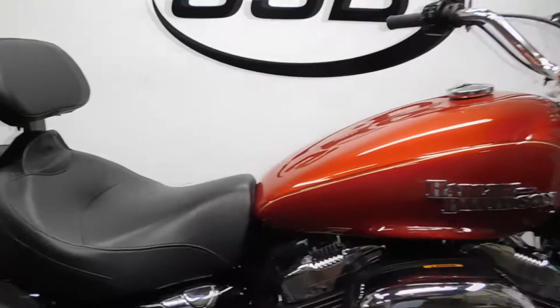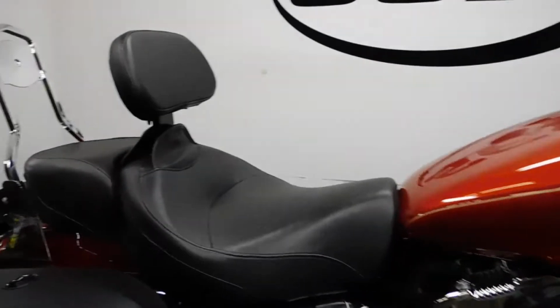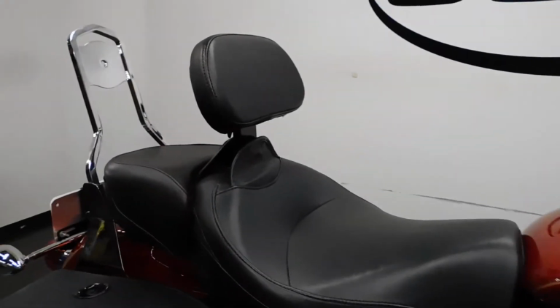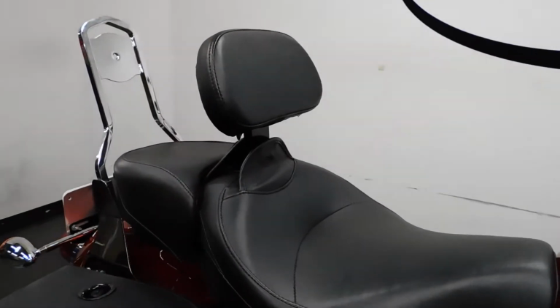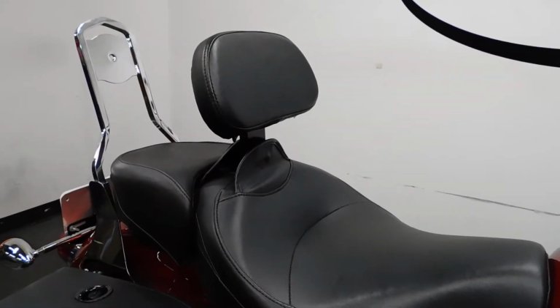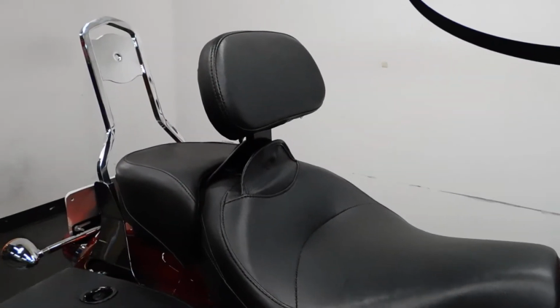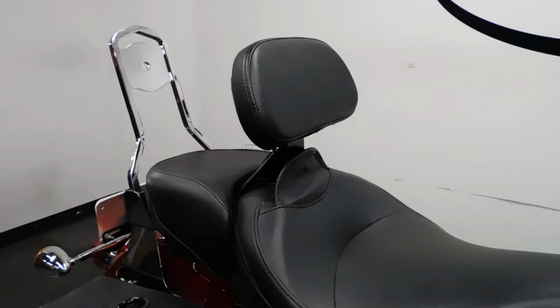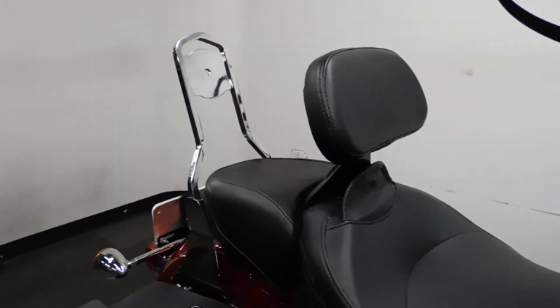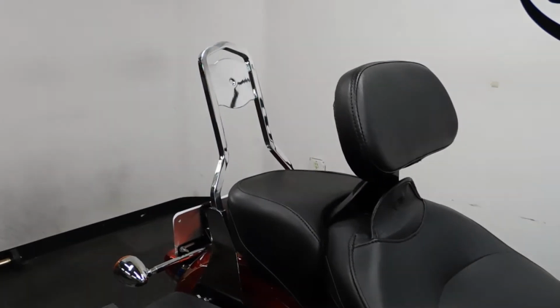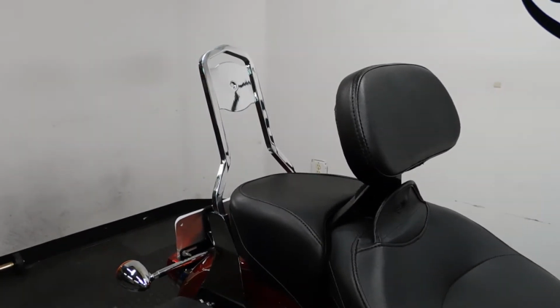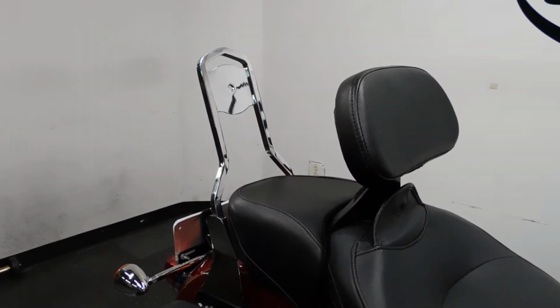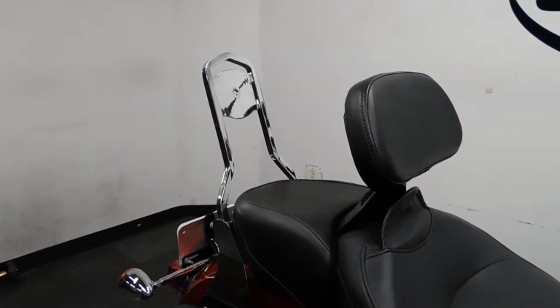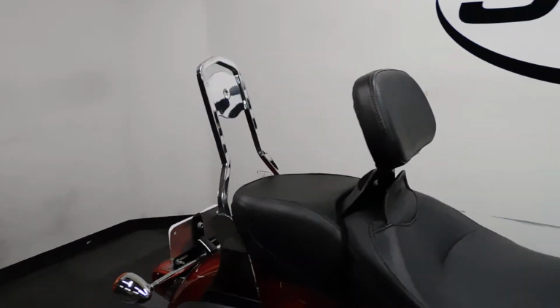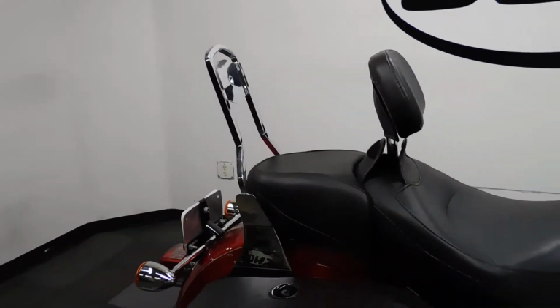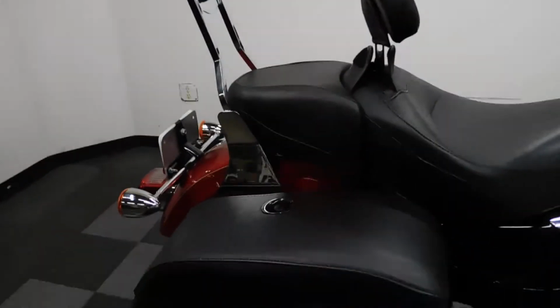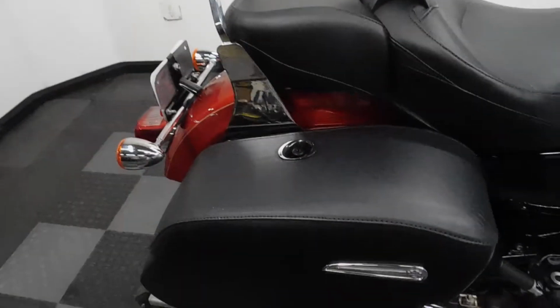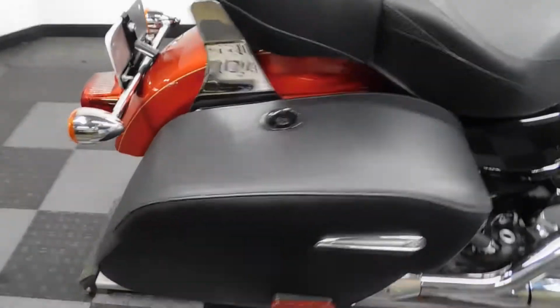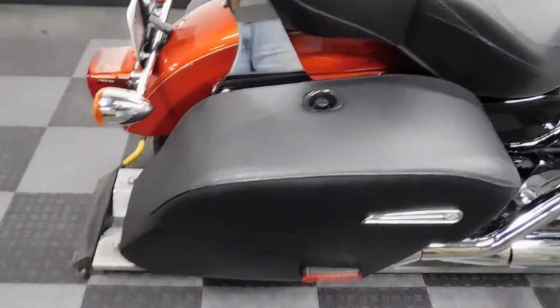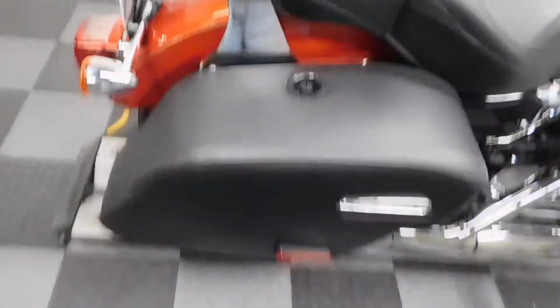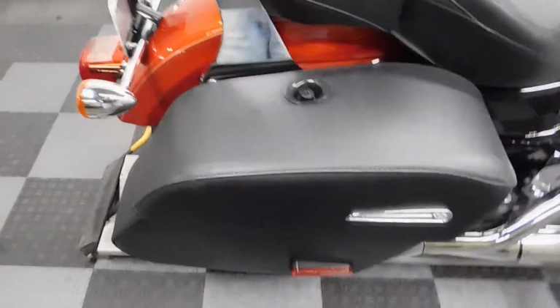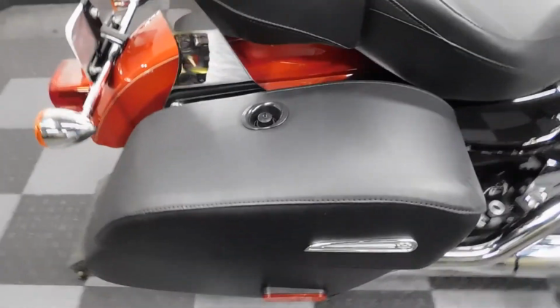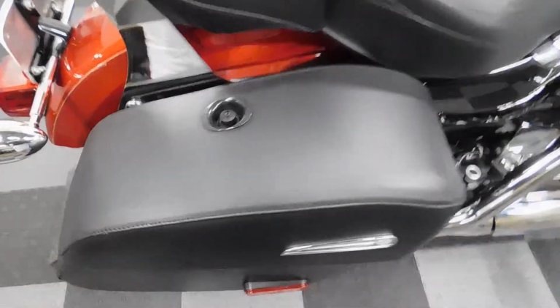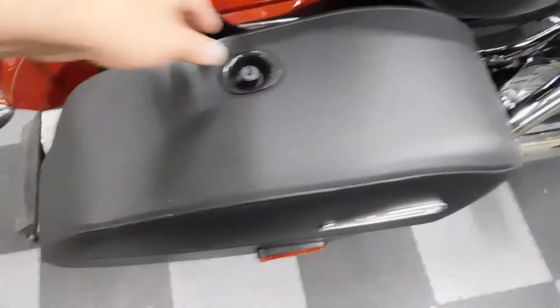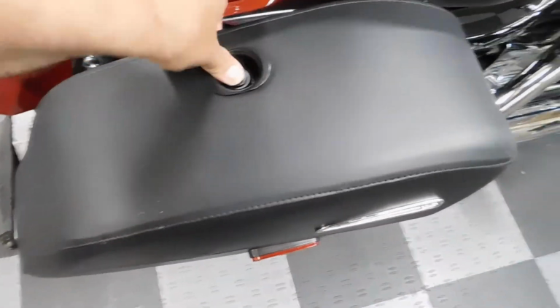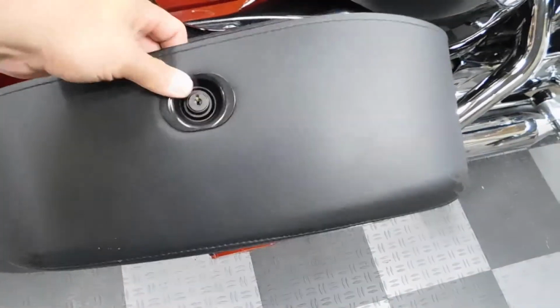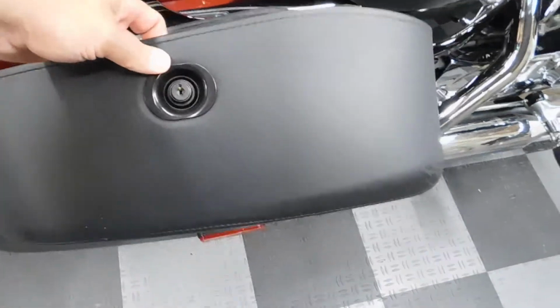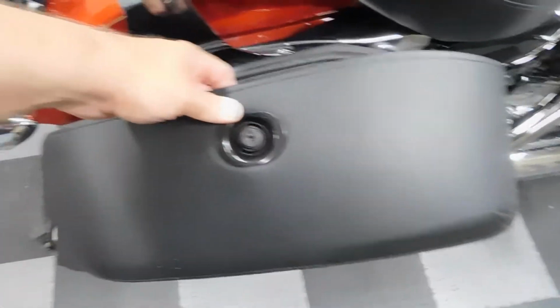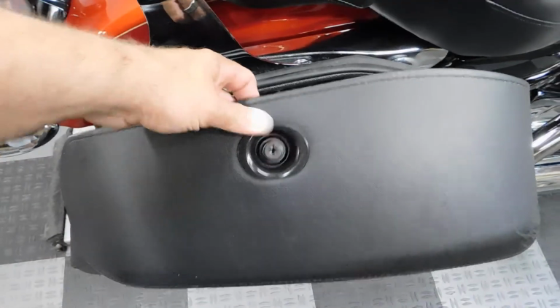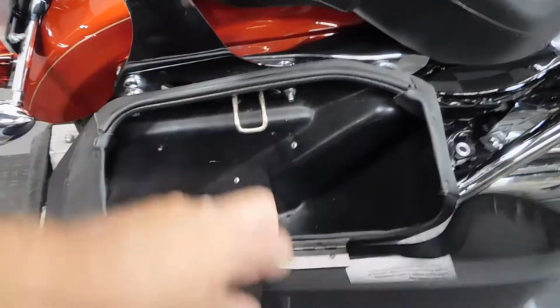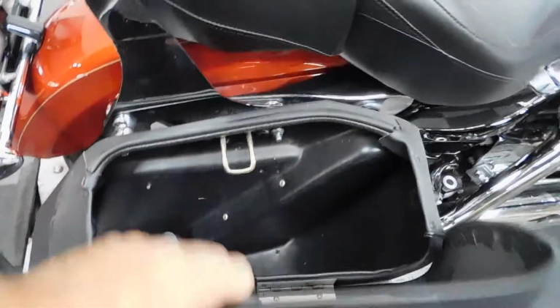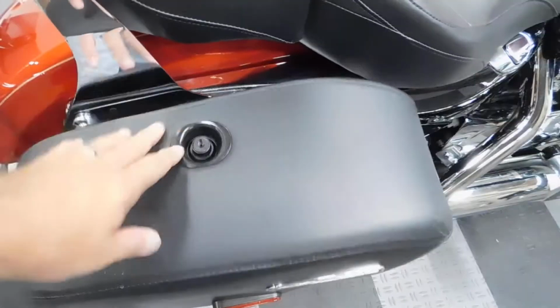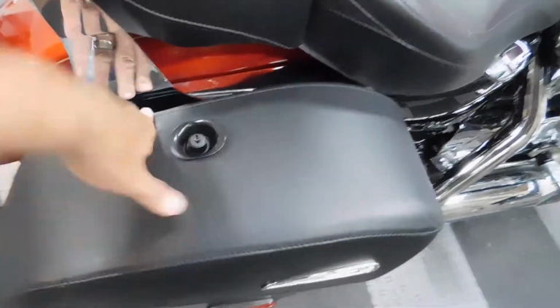It also has a driver's backrest with a sissy bar, as well as saddlebags. Unfortunately, we didn't get the keys for the saddlebag locks, but they are open.